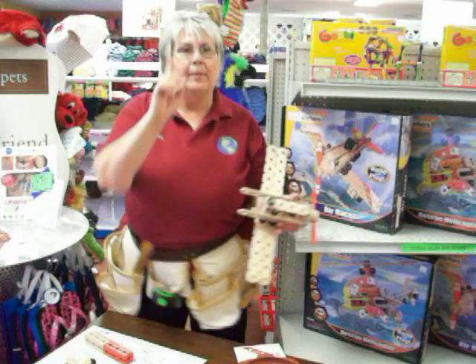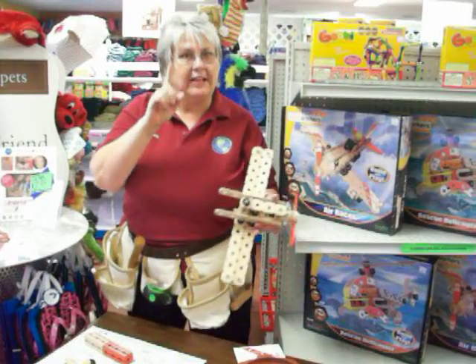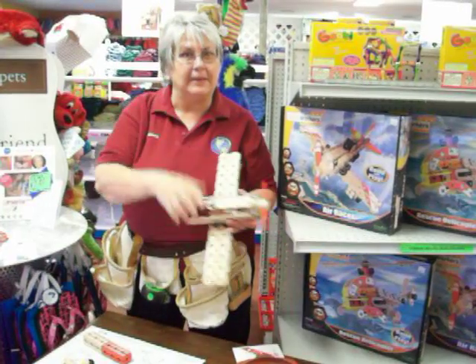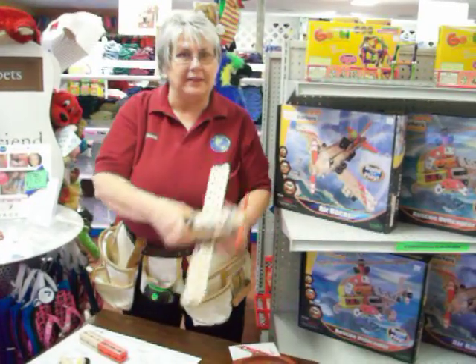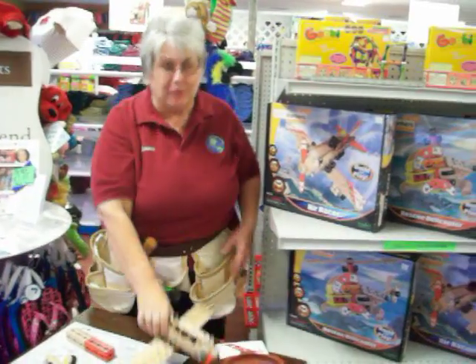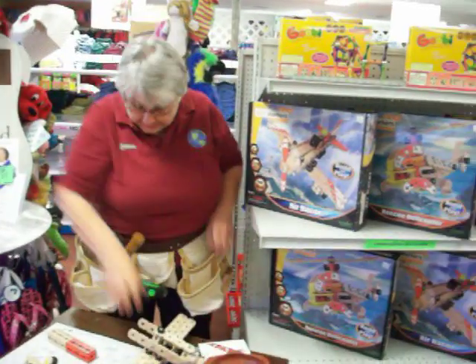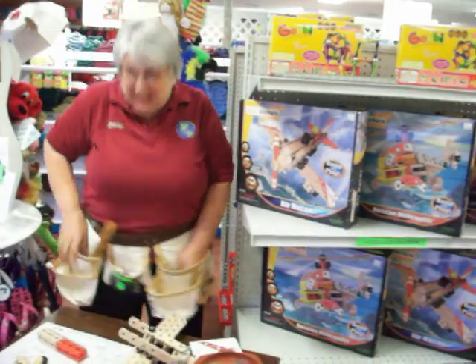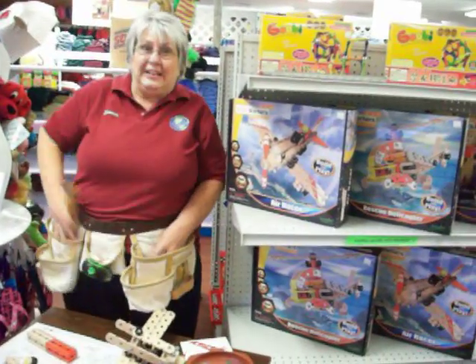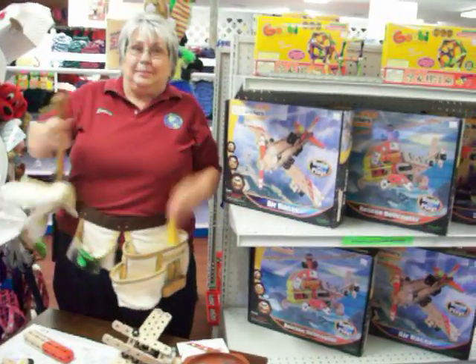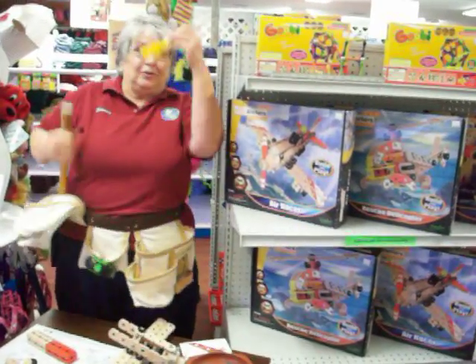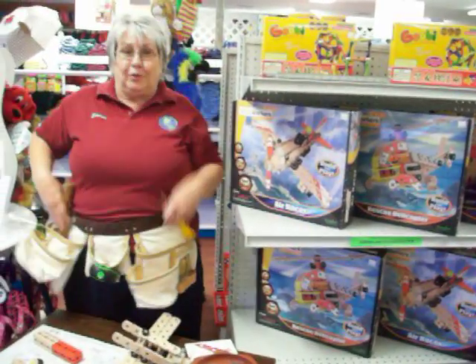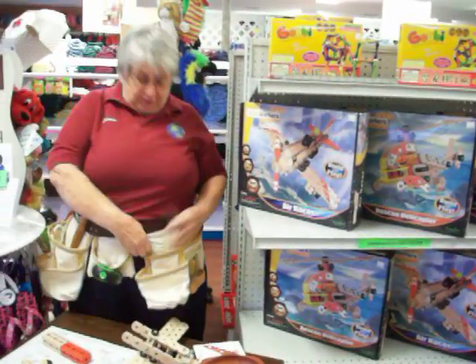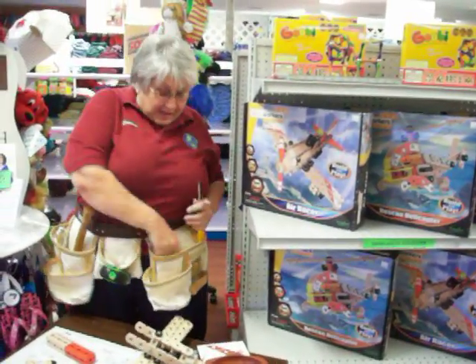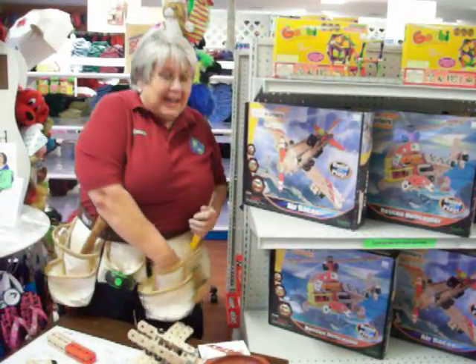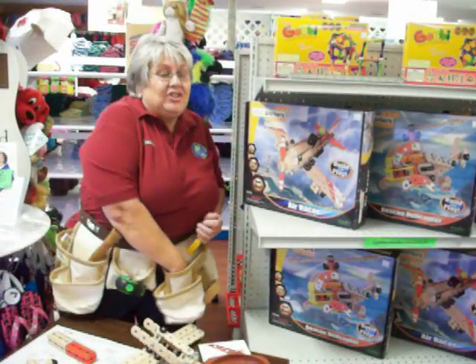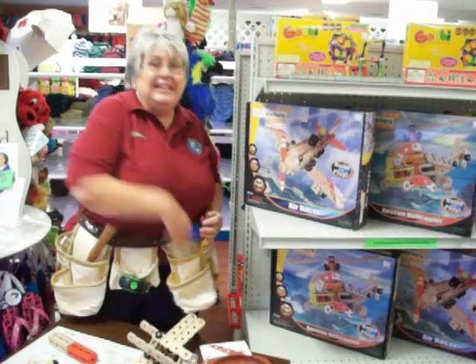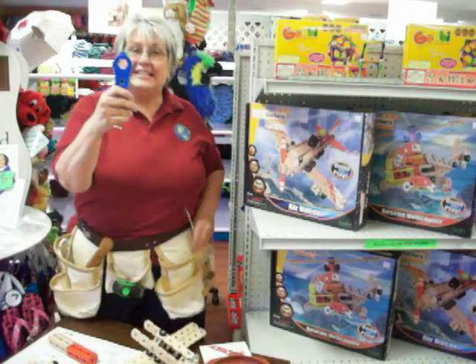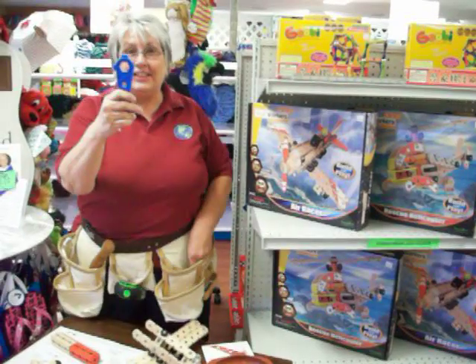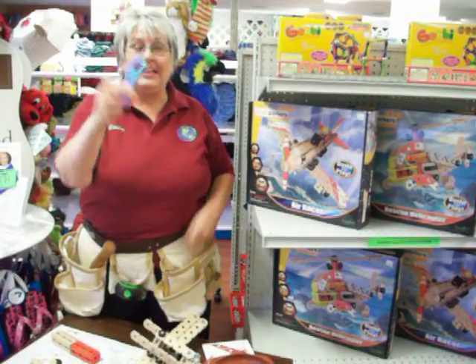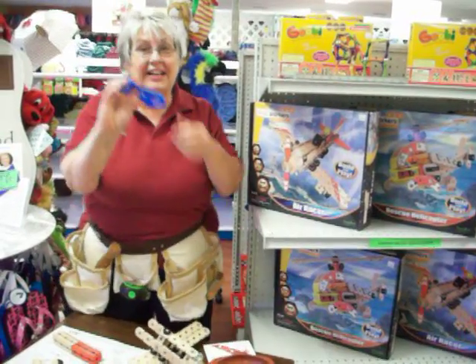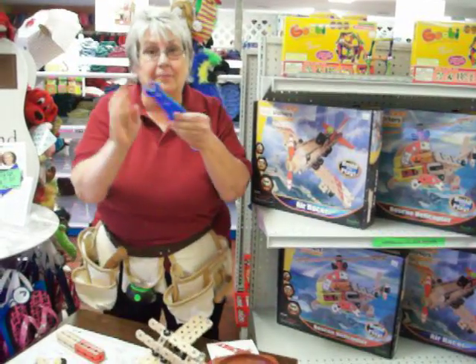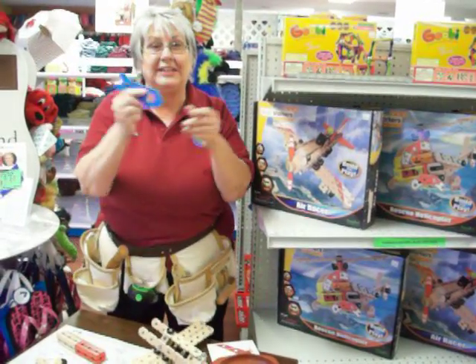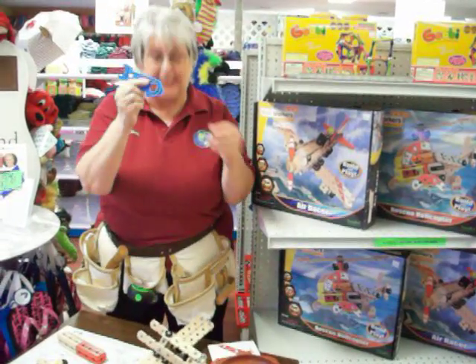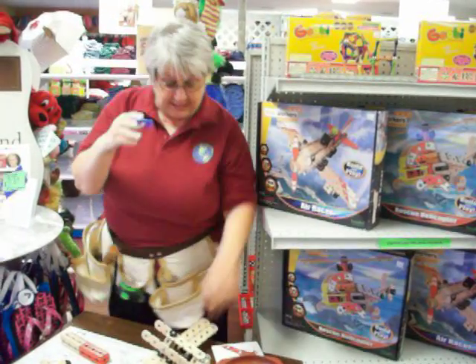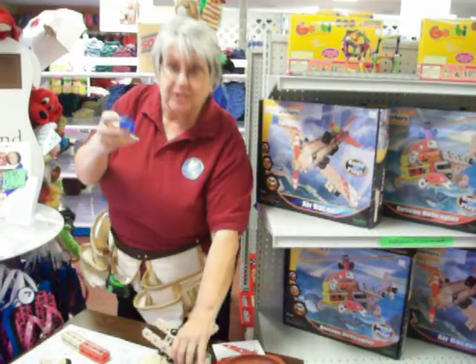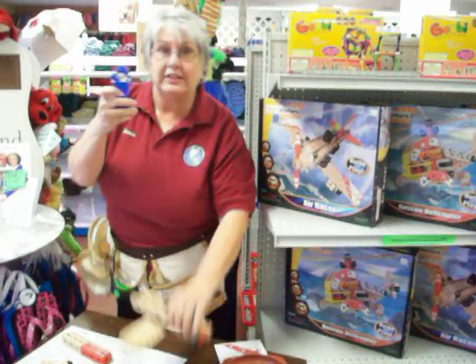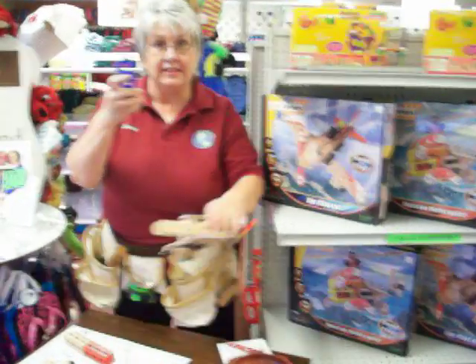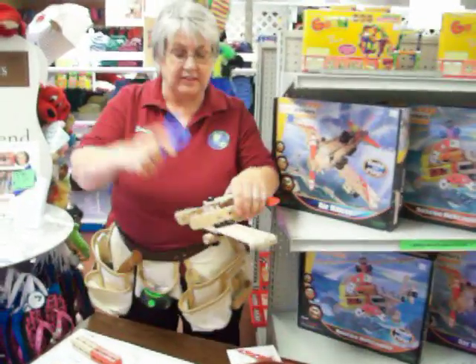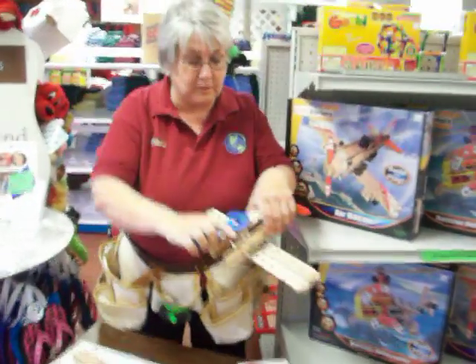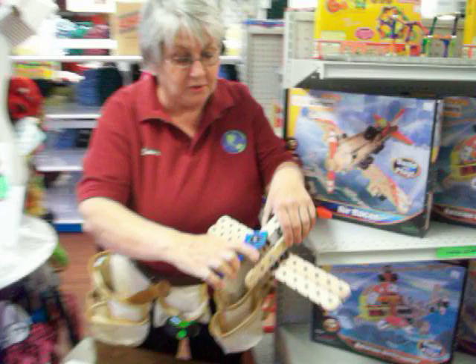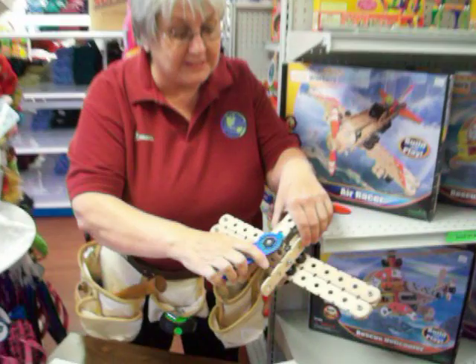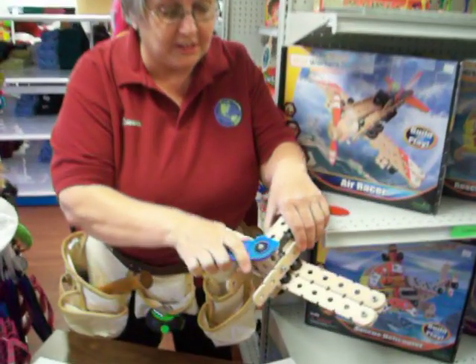What I like best about this product is I don't need these big old tools. I just need this little thing, and it comes with the kit. This is what tightens, and this is what loosens everything.